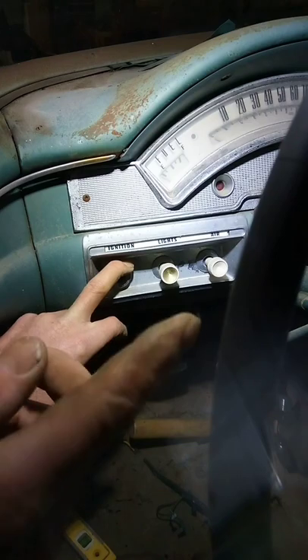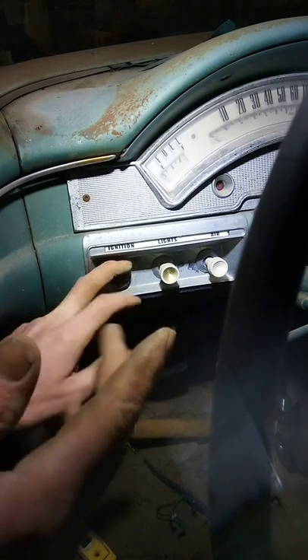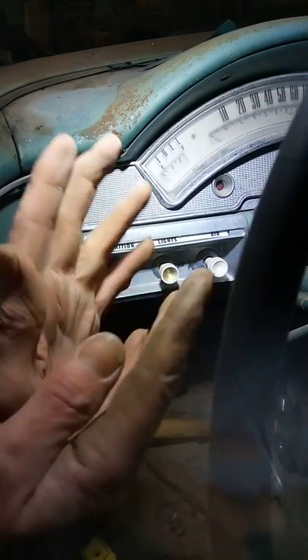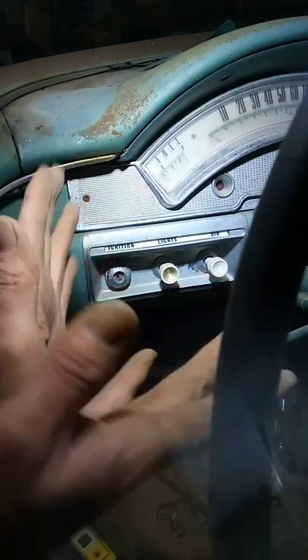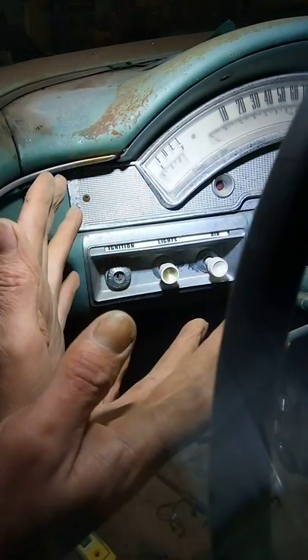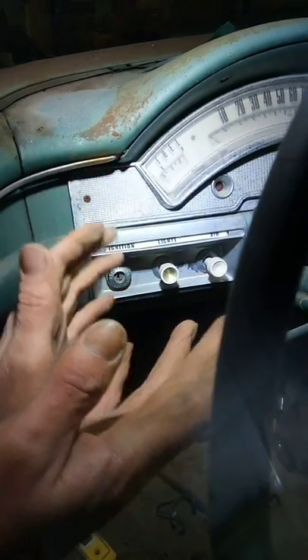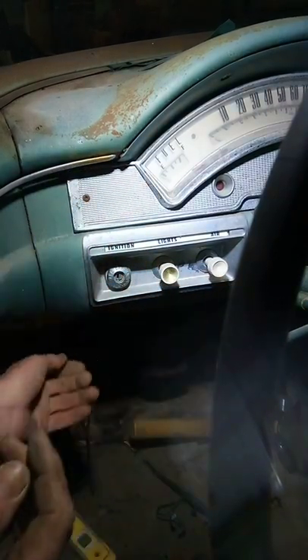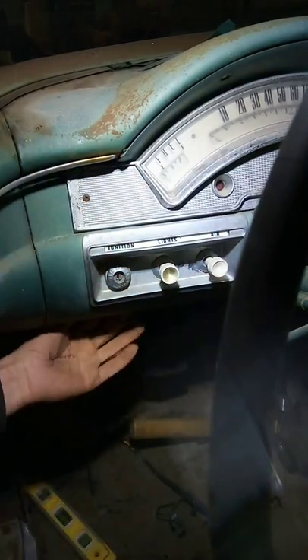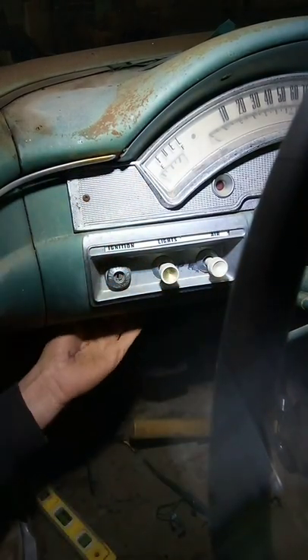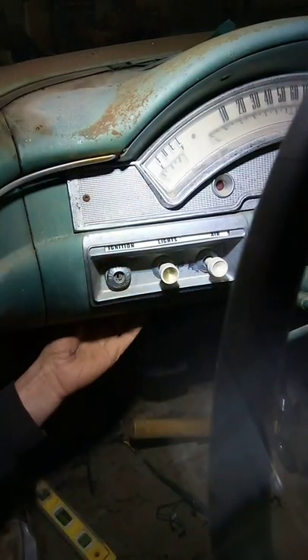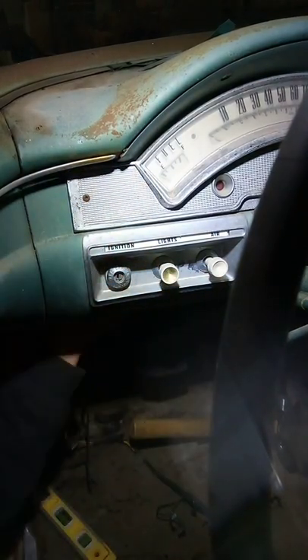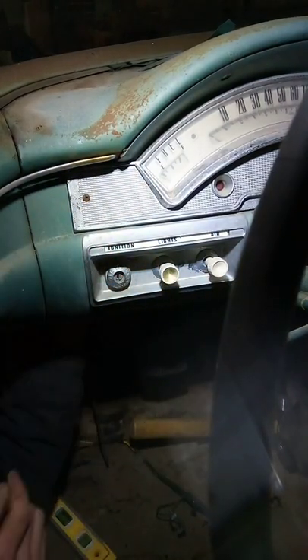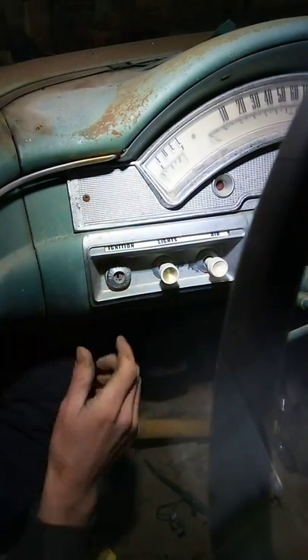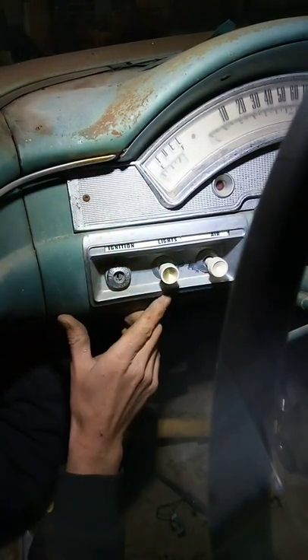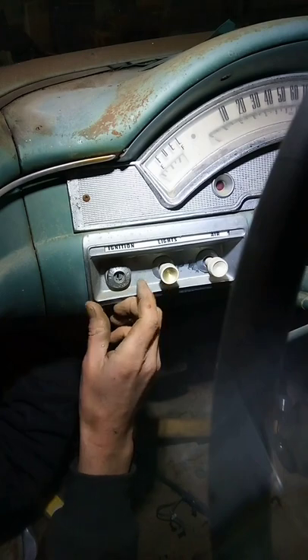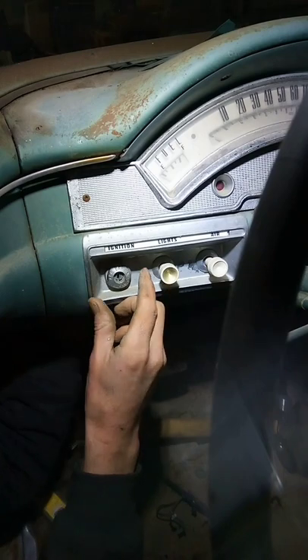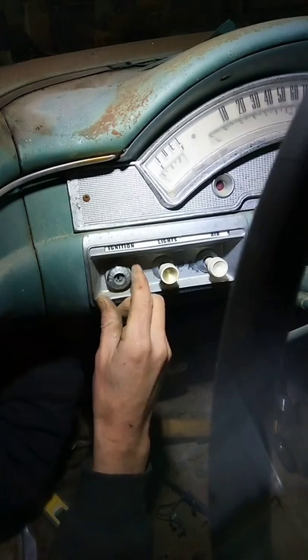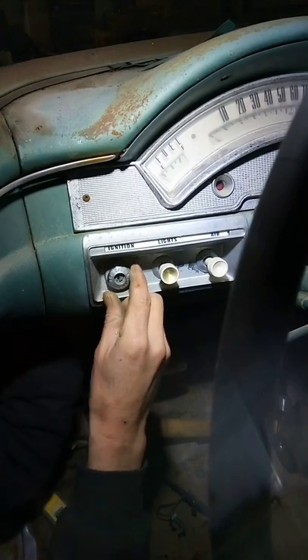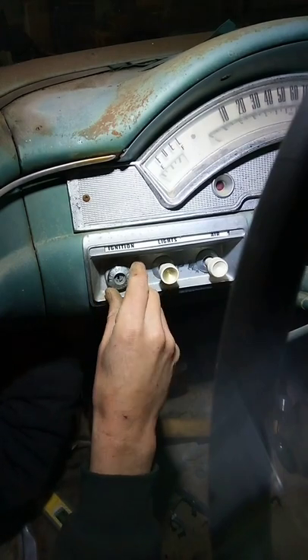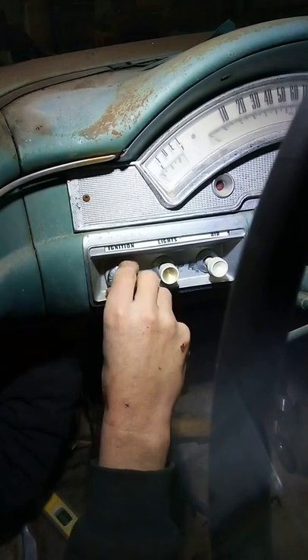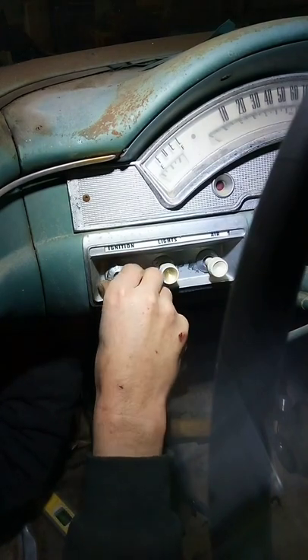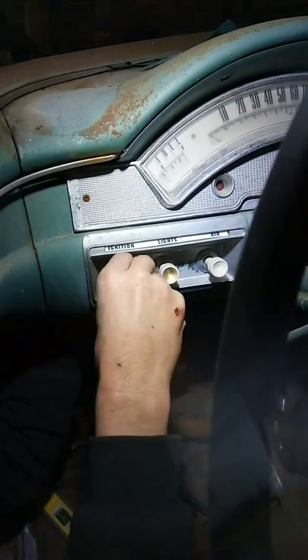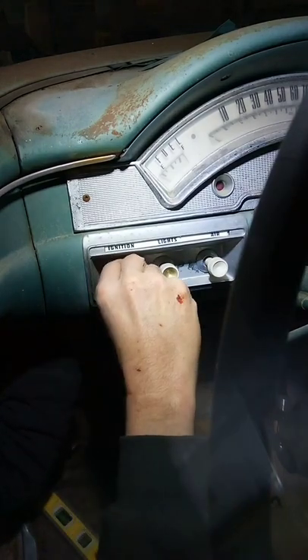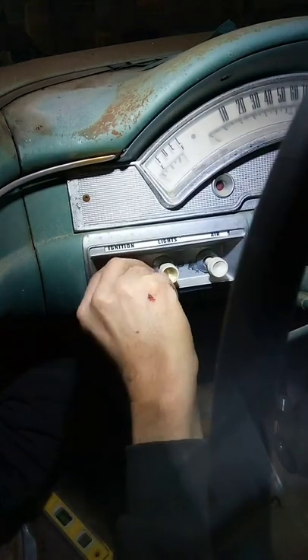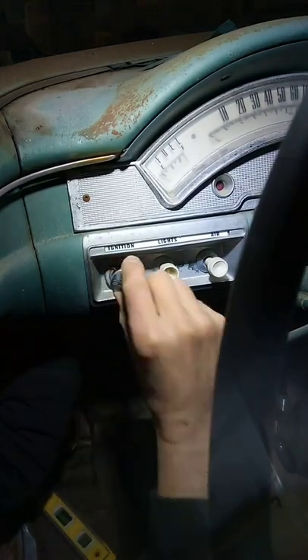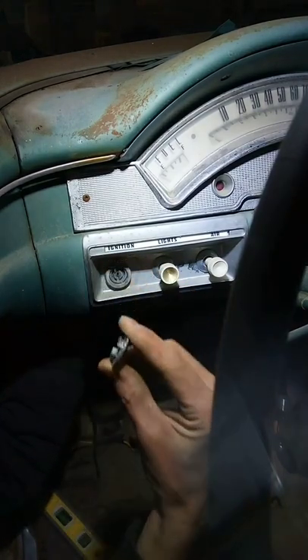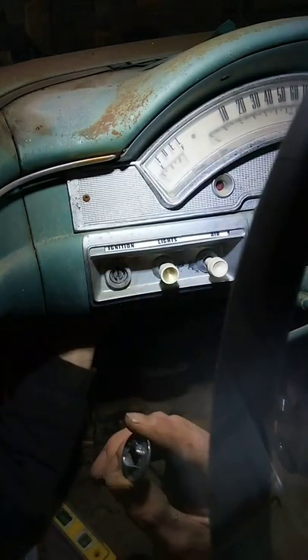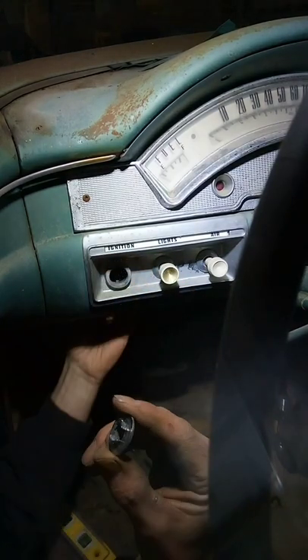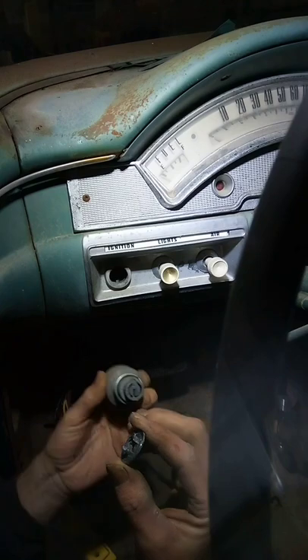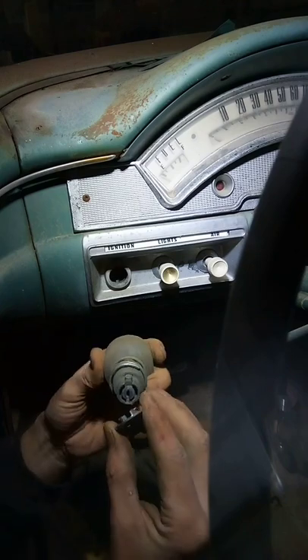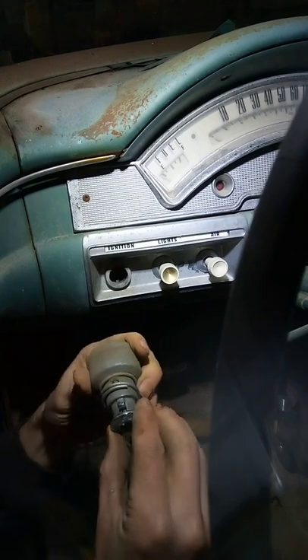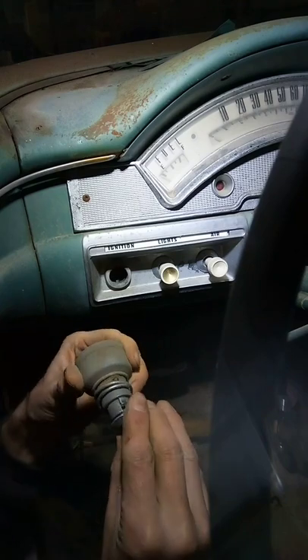Very simple, no tools required. All you do is reach in behind, push the switch forward, push the bezel in and turn it. It comes right out.